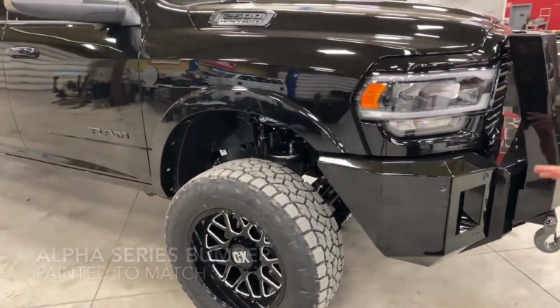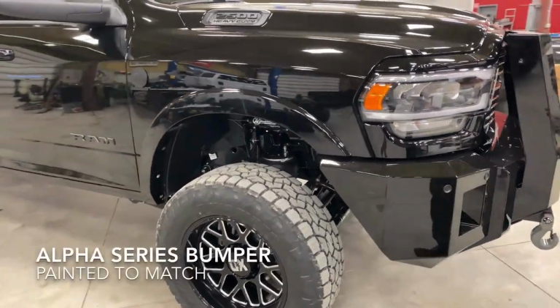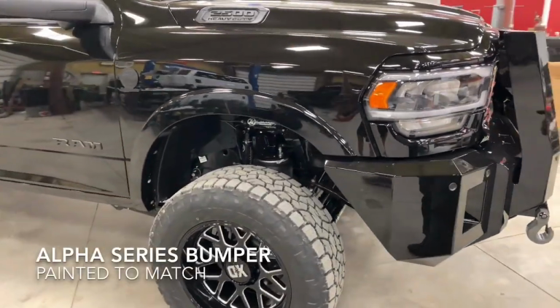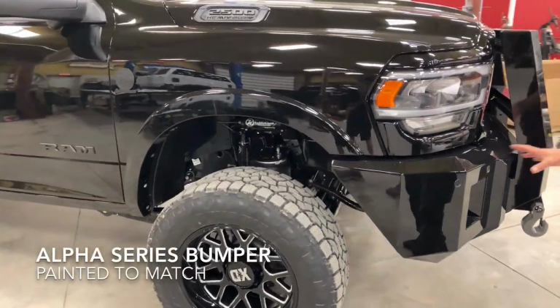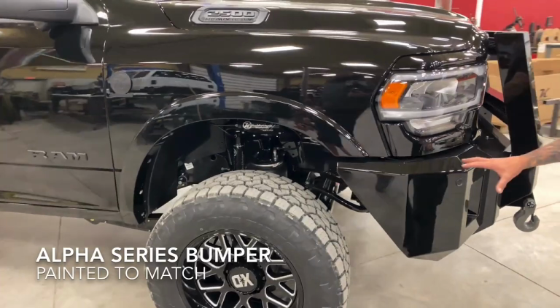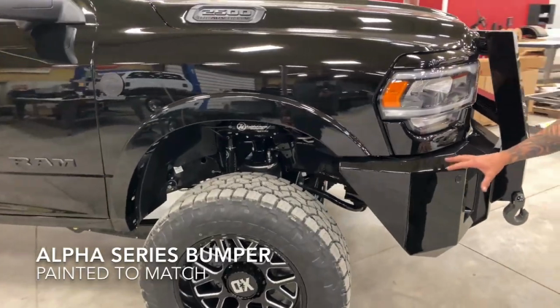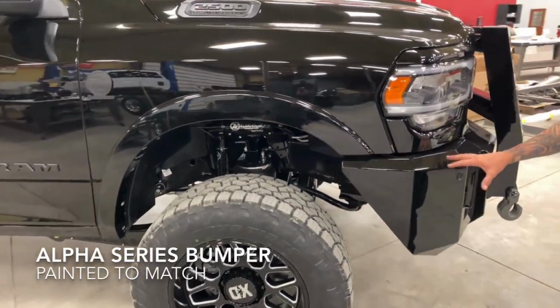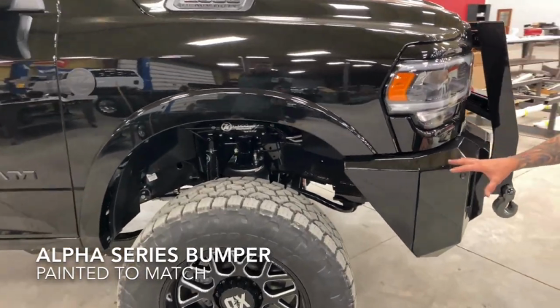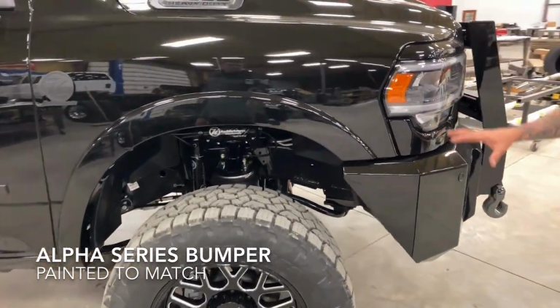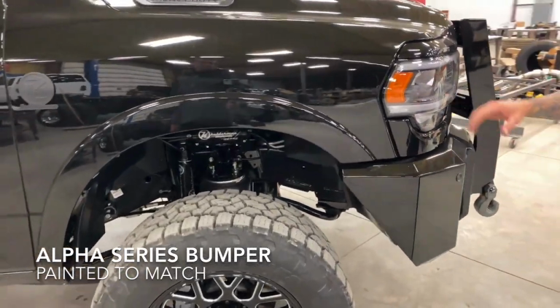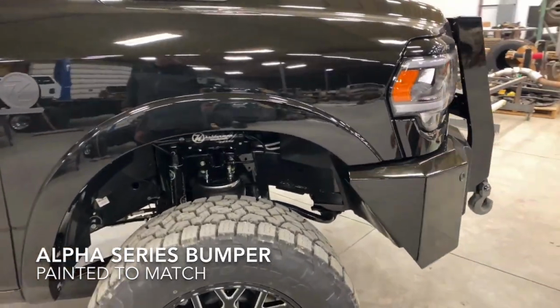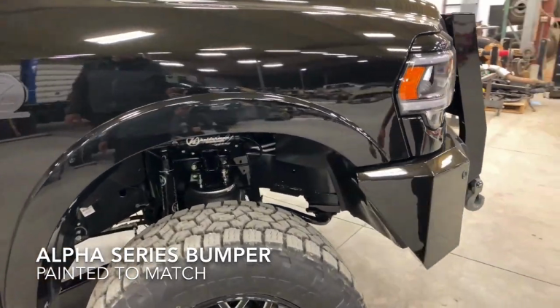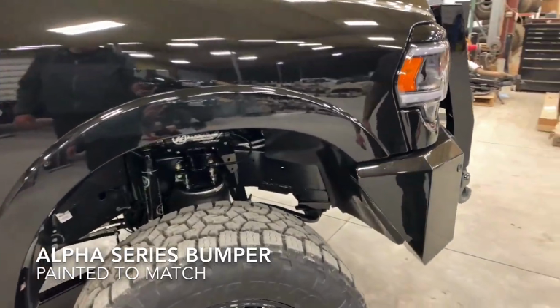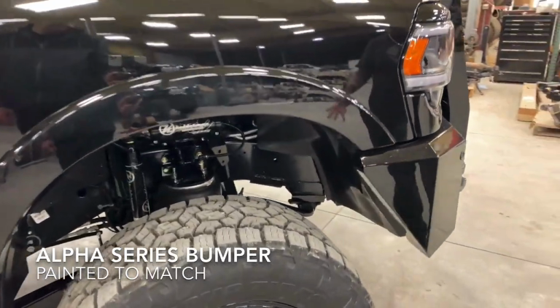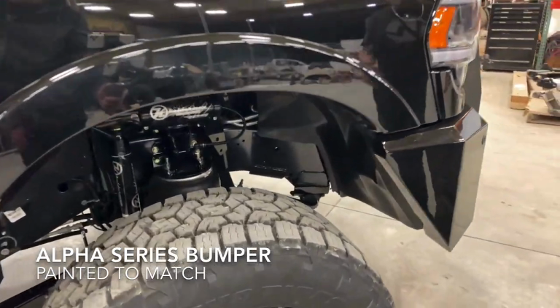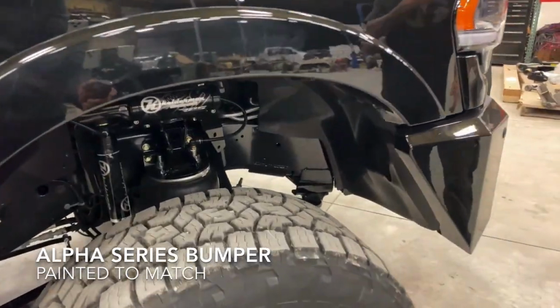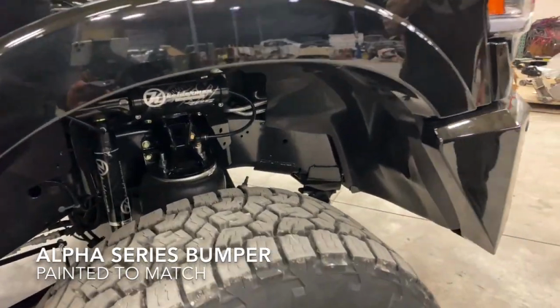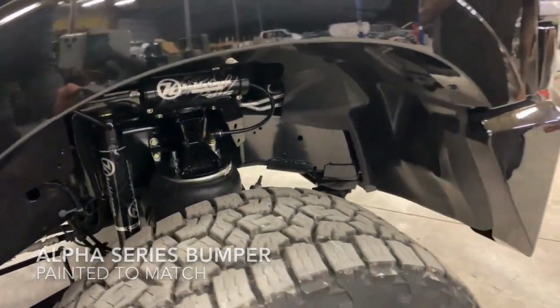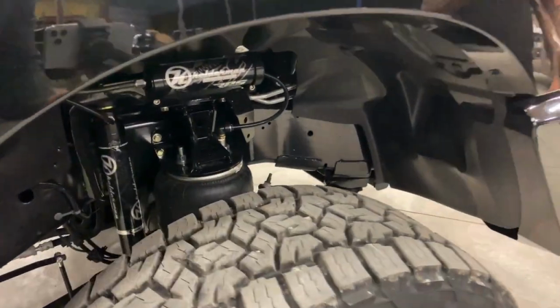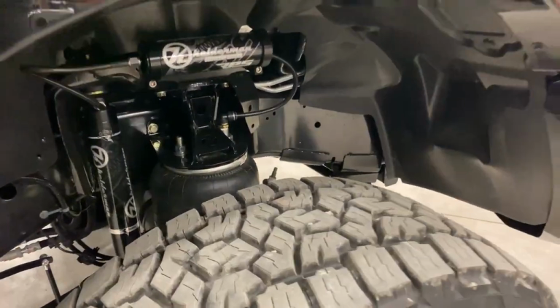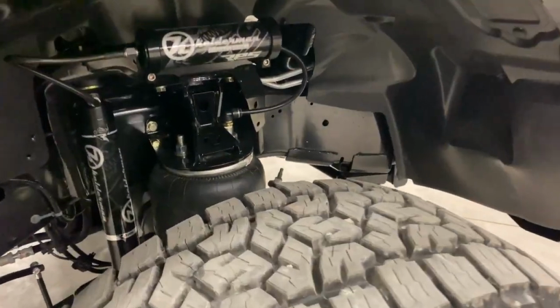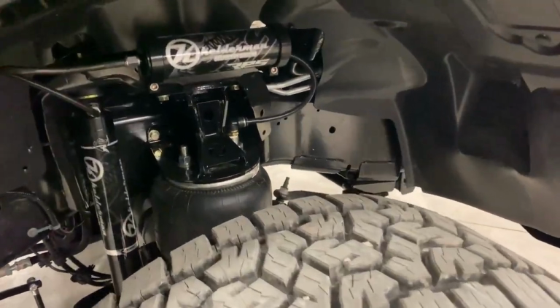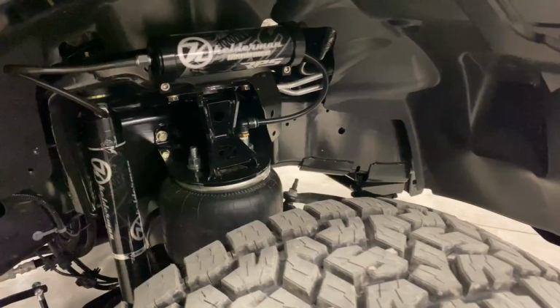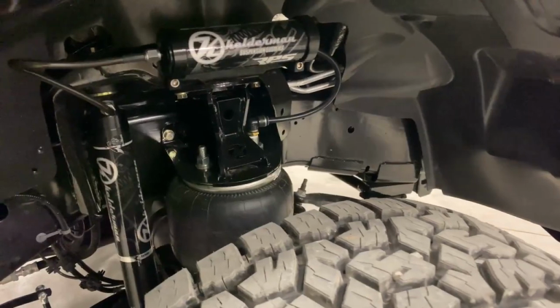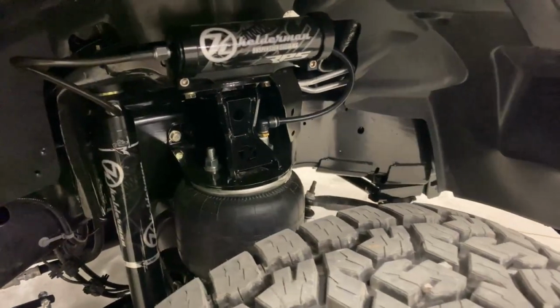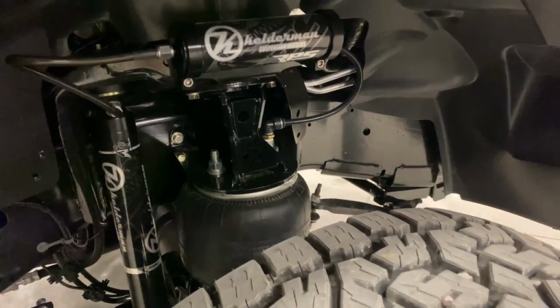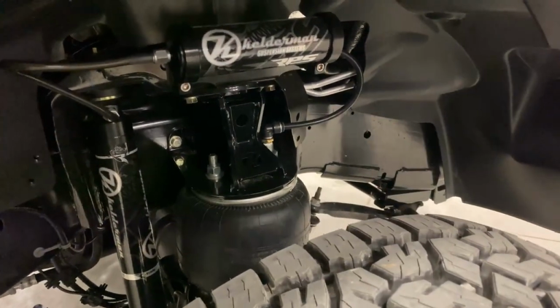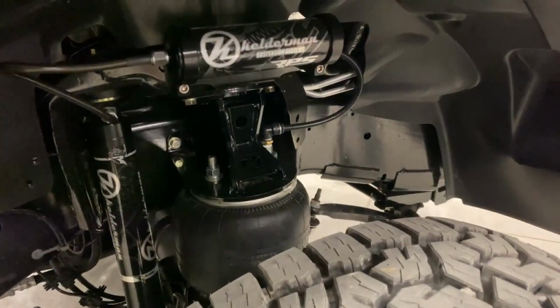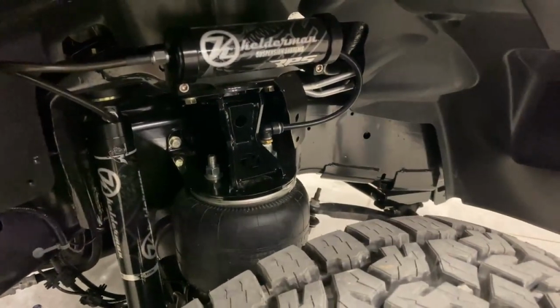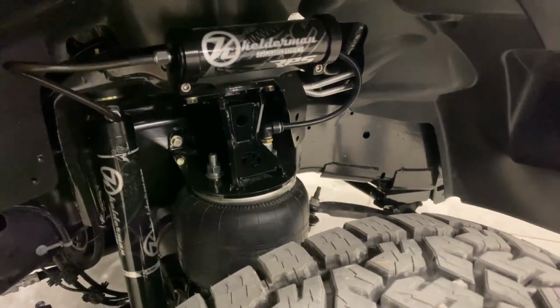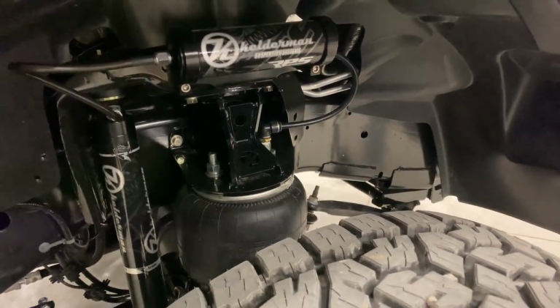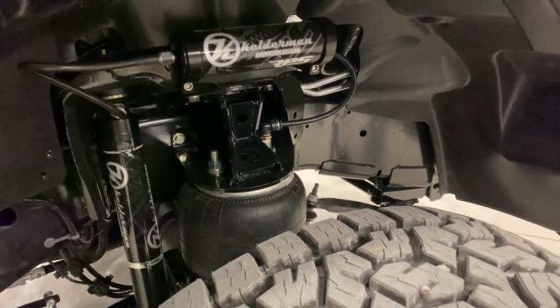We color matched it — it's got the metal flake in it, looks awesome. We do our painting in-house here with a really nice downdraft system, and our painter Ron is phenomenal.